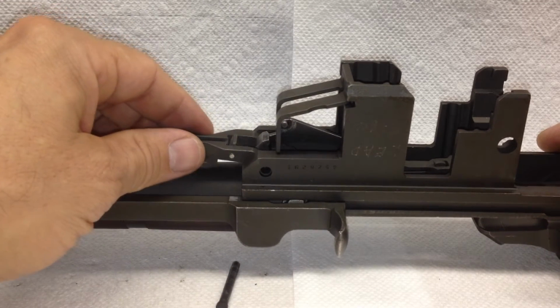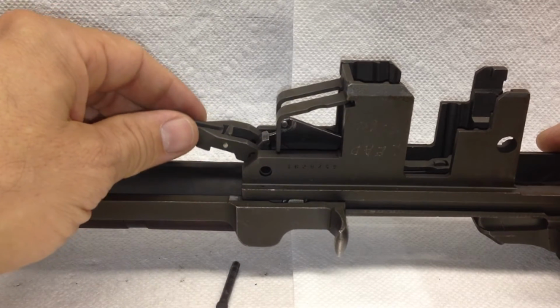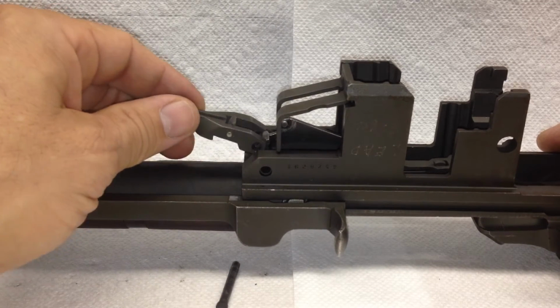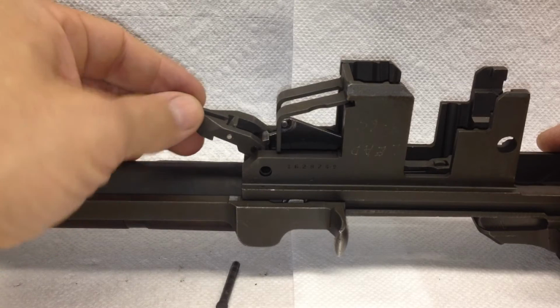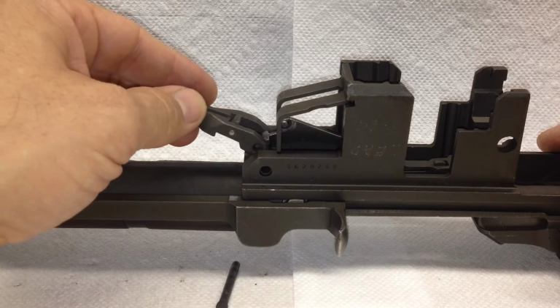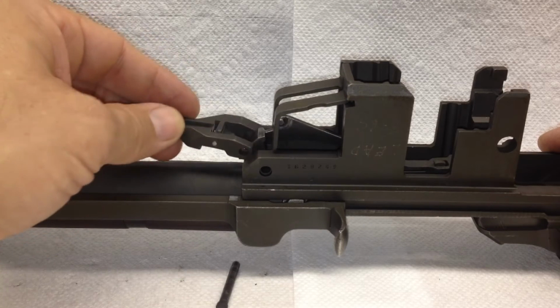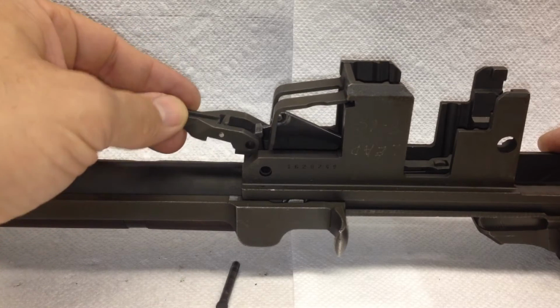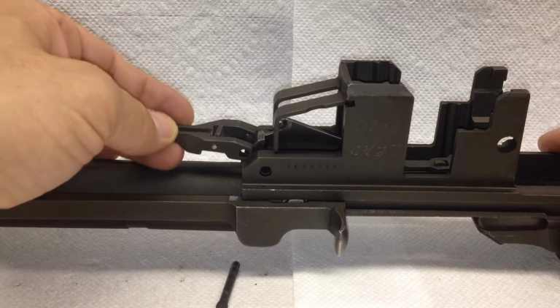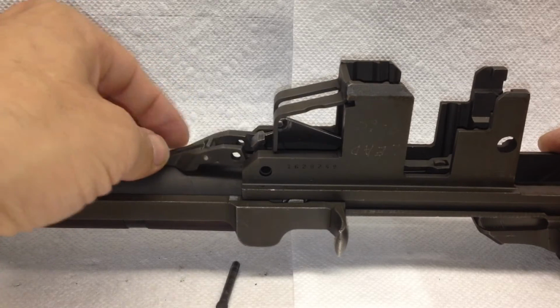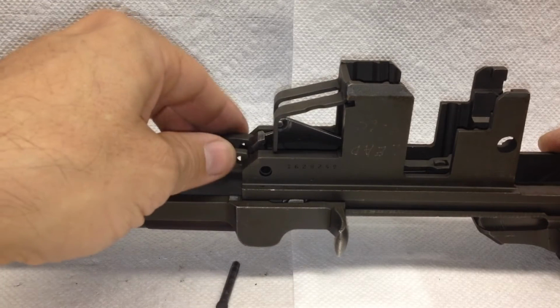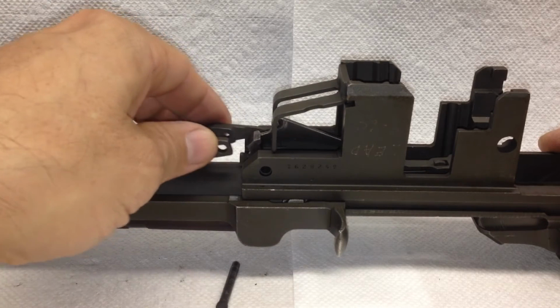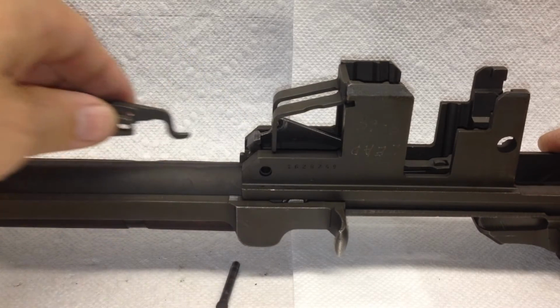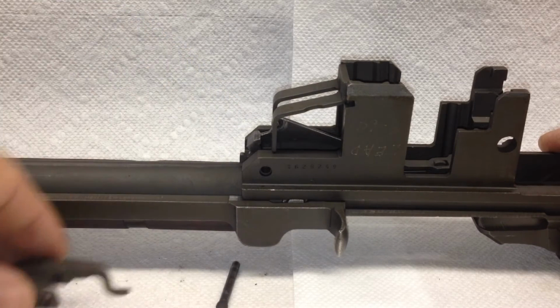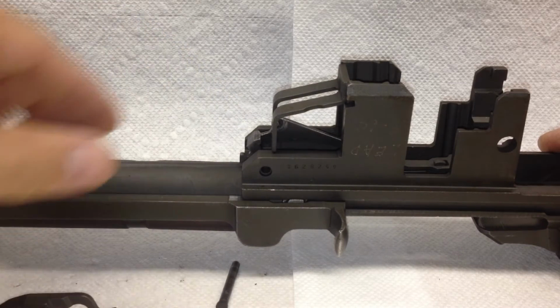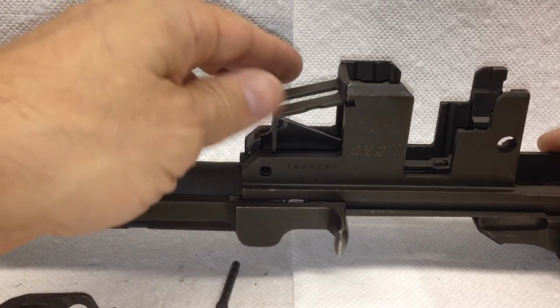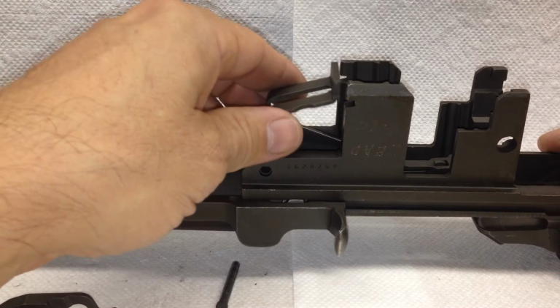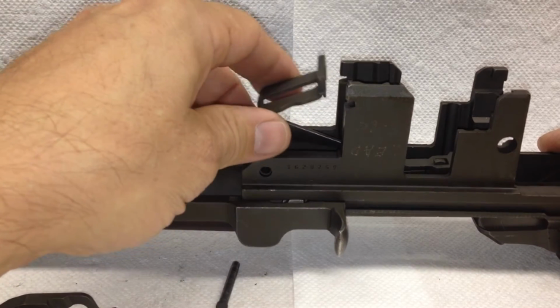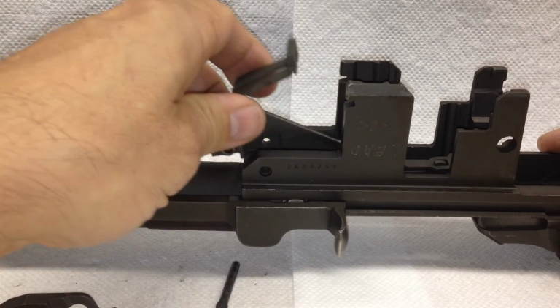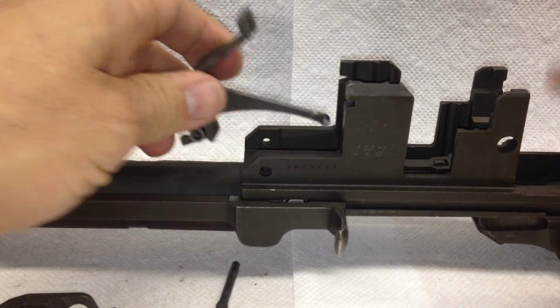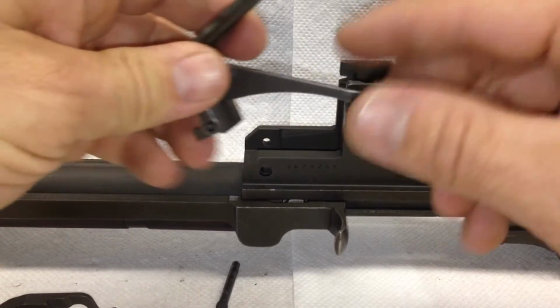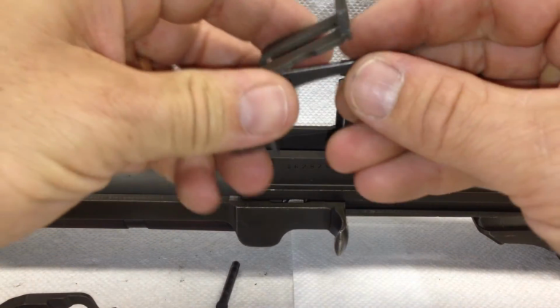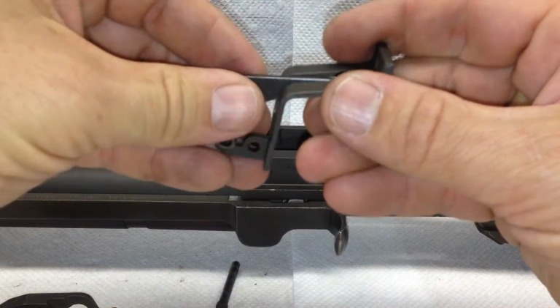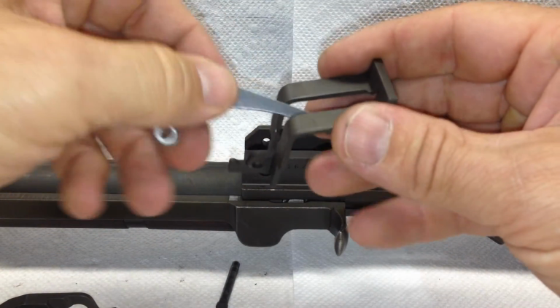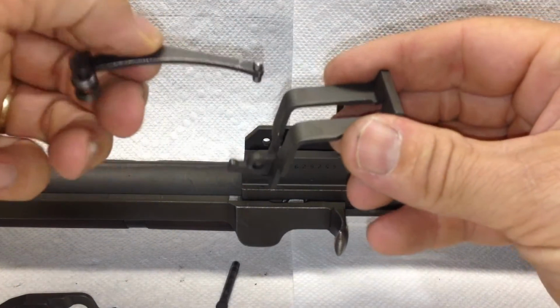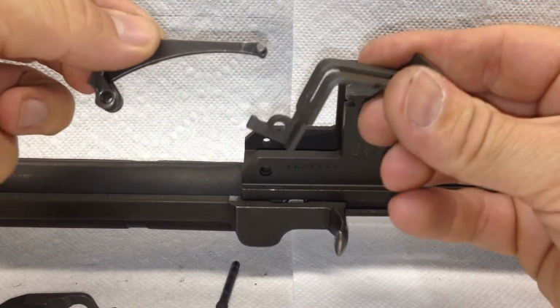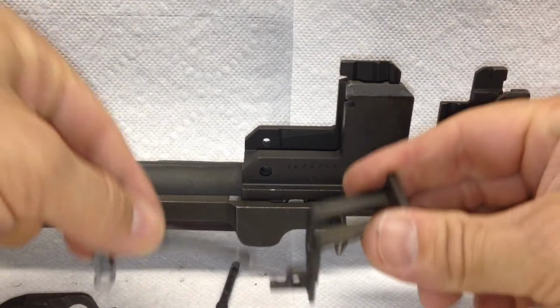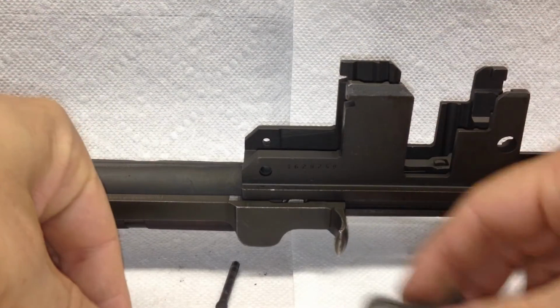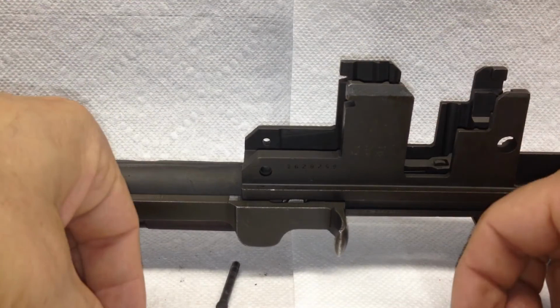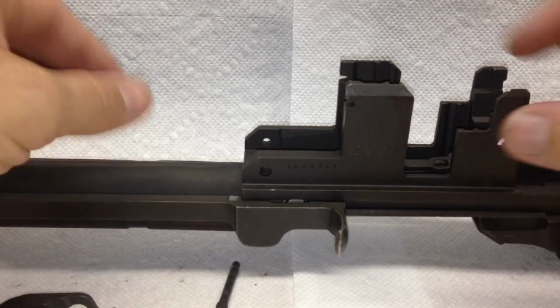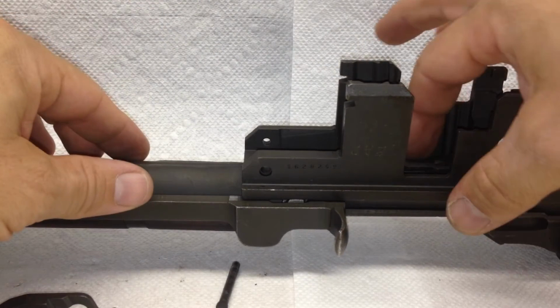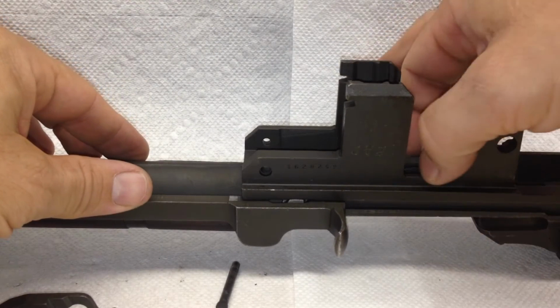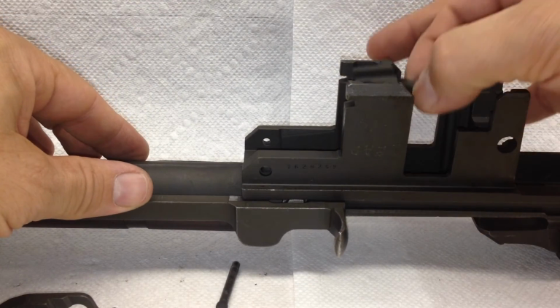The first thing I take out is the op rod catch — tilt it on a little bit of an angle, move it out of the way — then the bullet guide and the follower arm can come out. And the last thing is the follower.